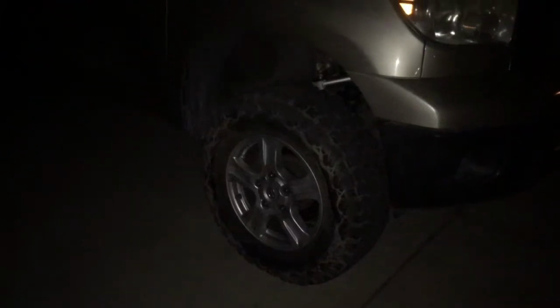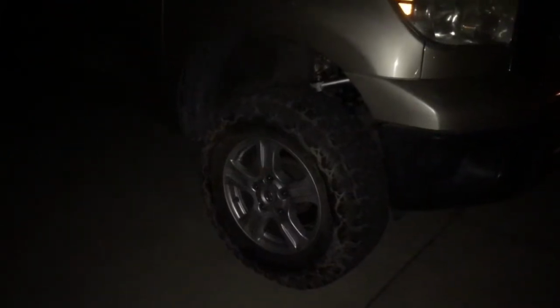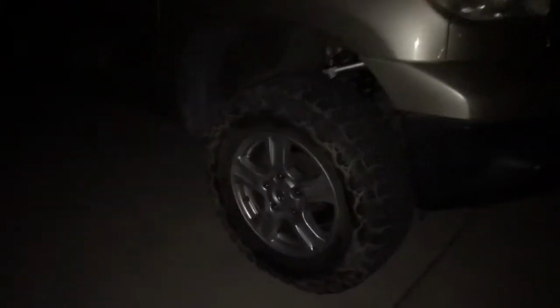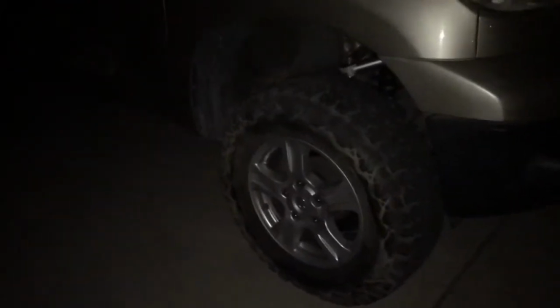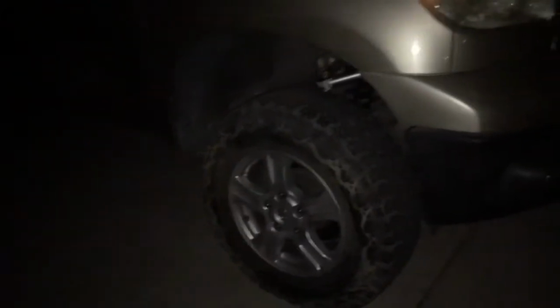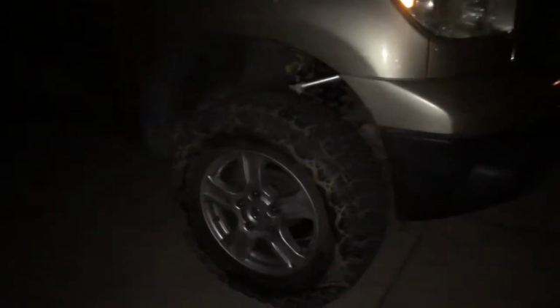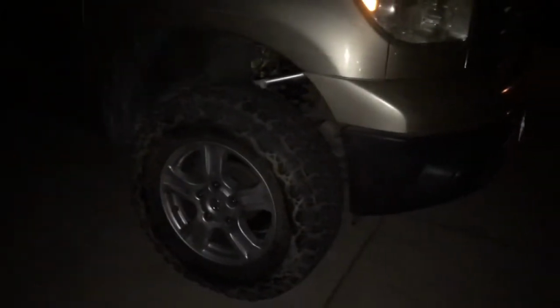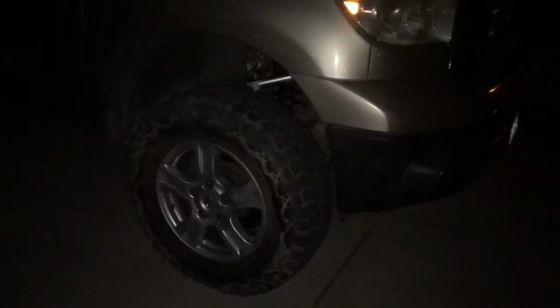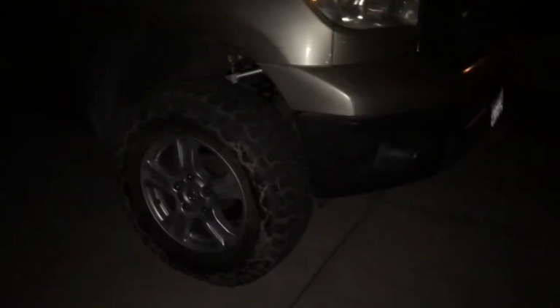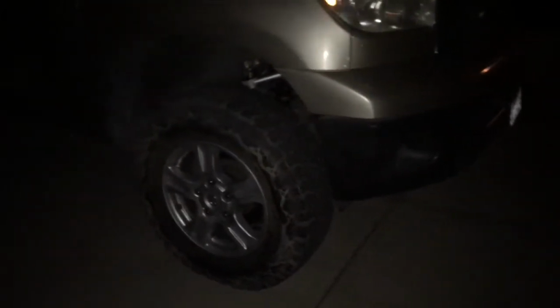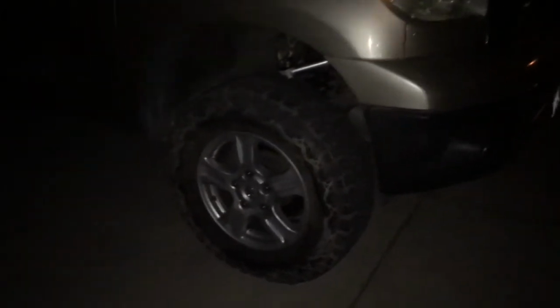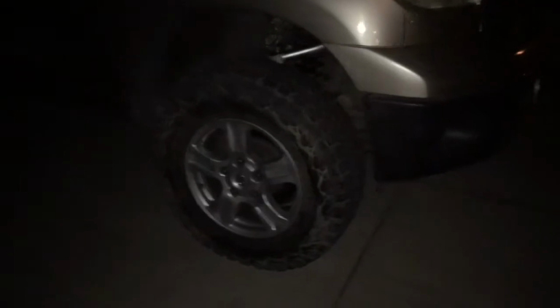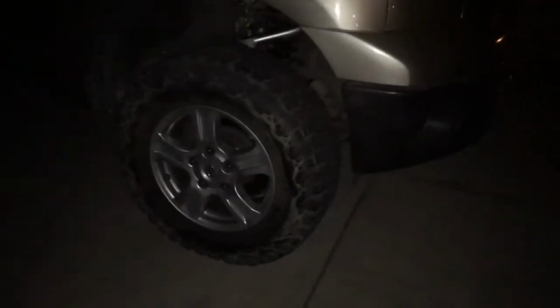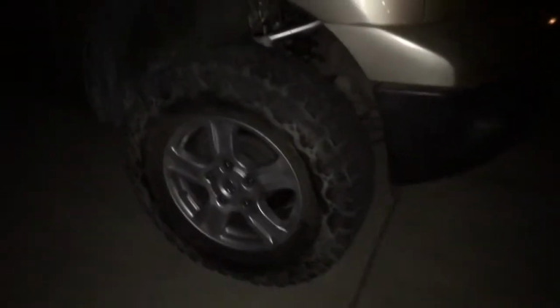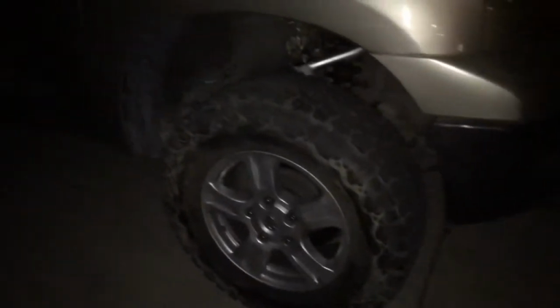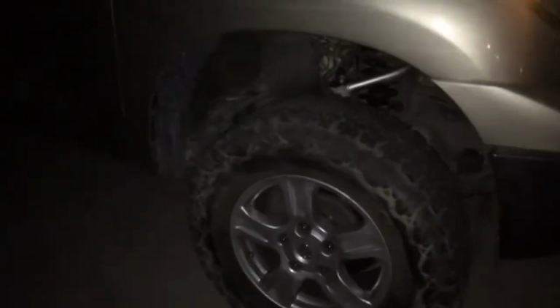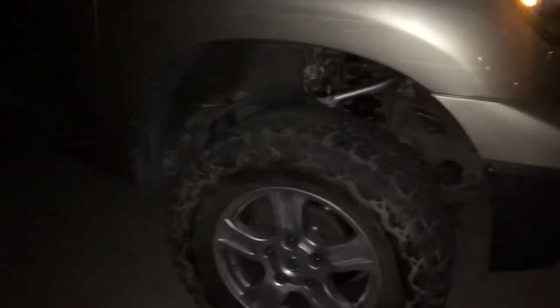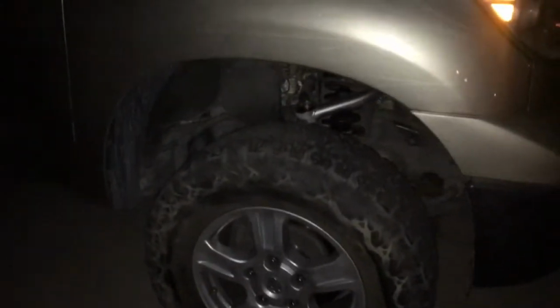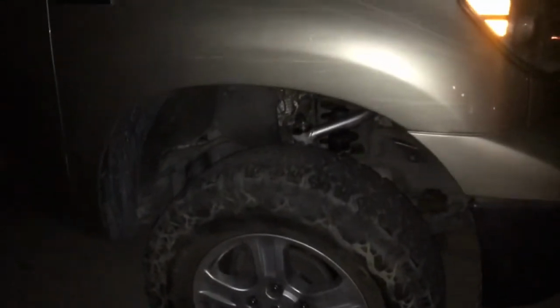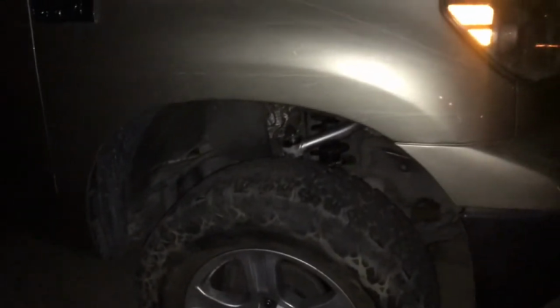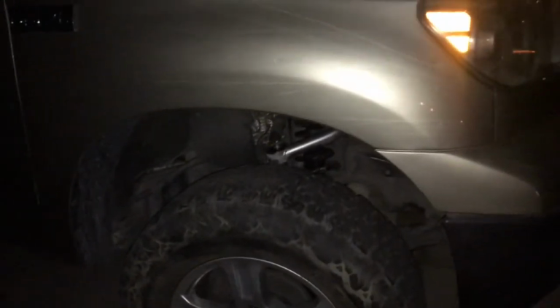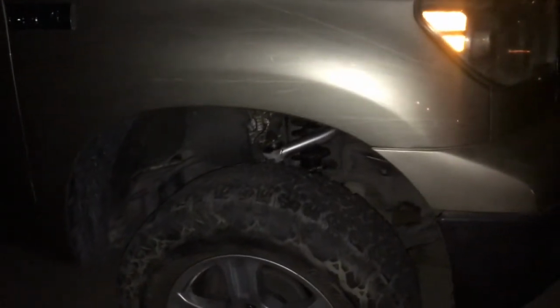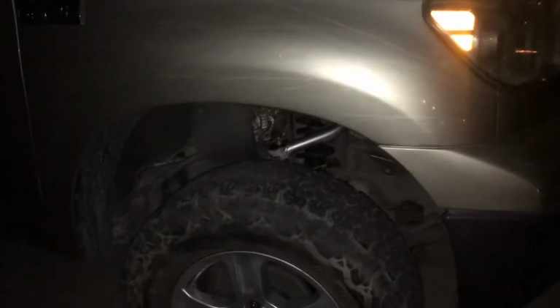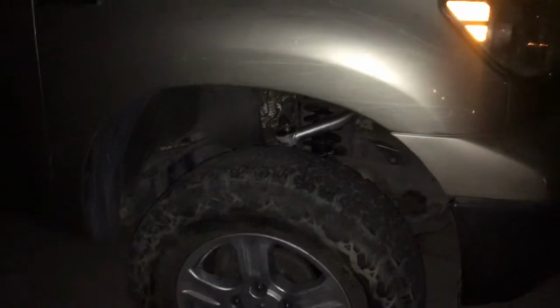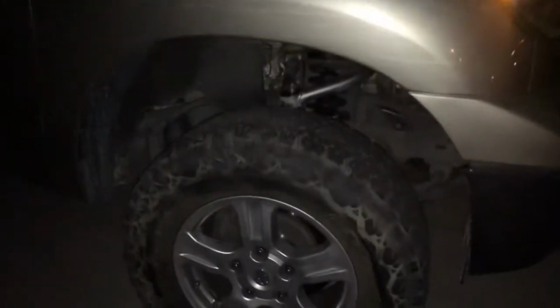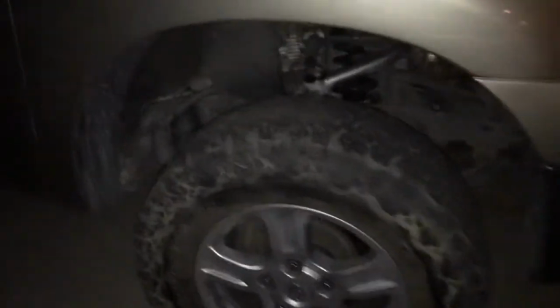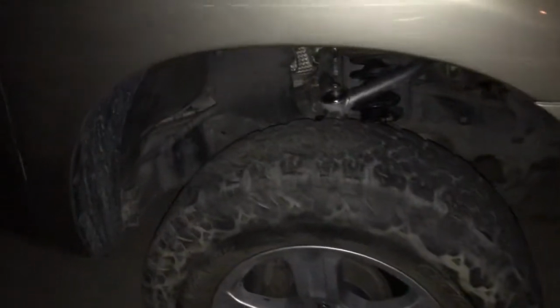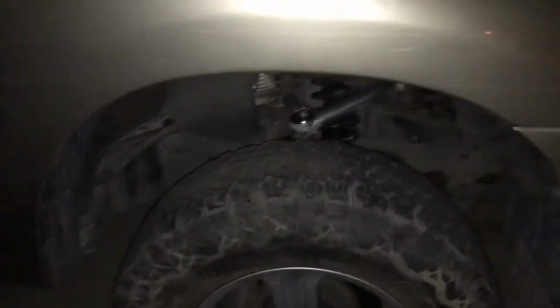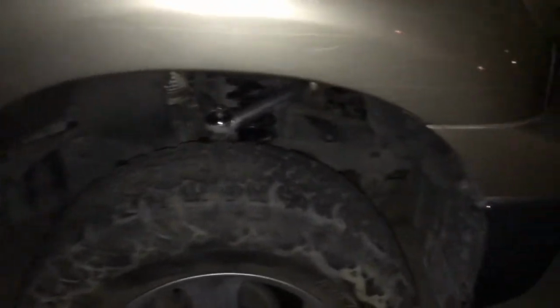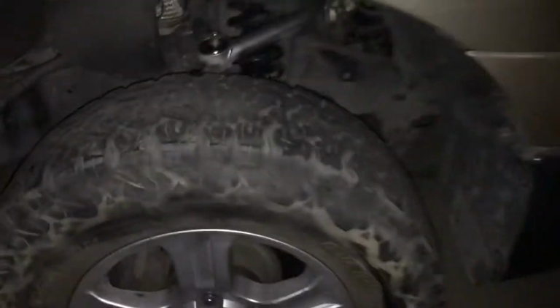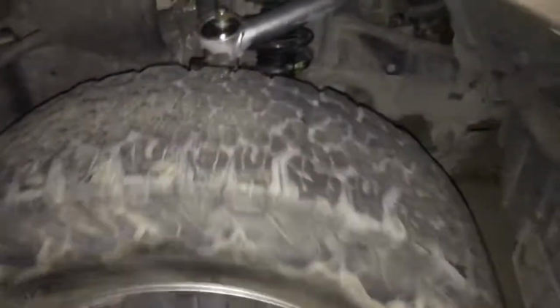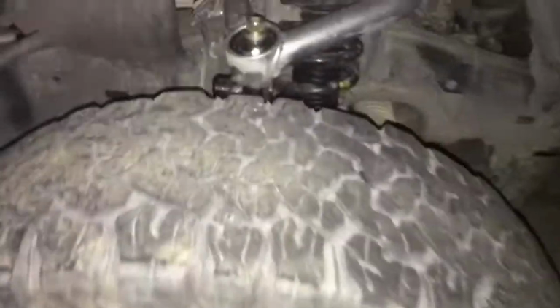What's up everybody, it's Joe from DNA Adventures. Just doing a little — I didn't do the install, but they're in there, check it out guys.